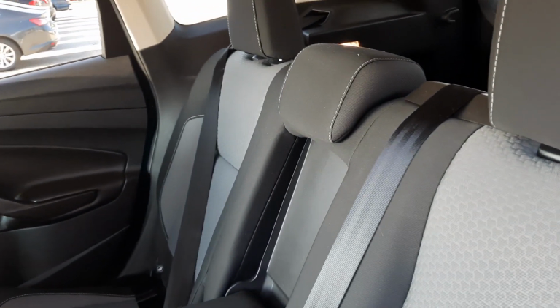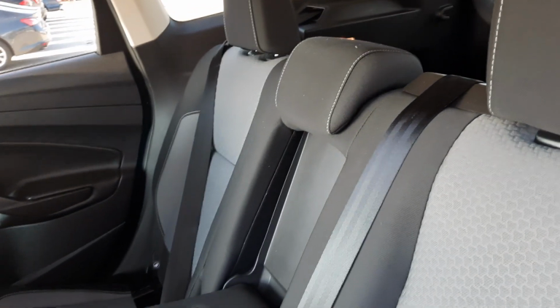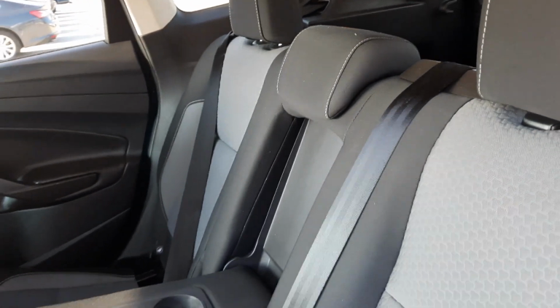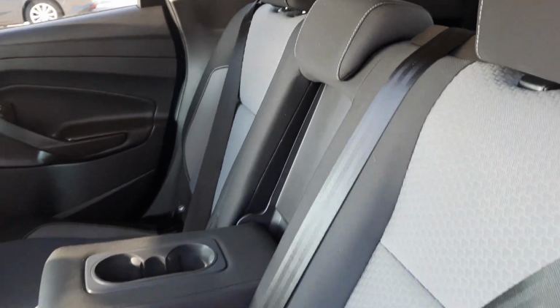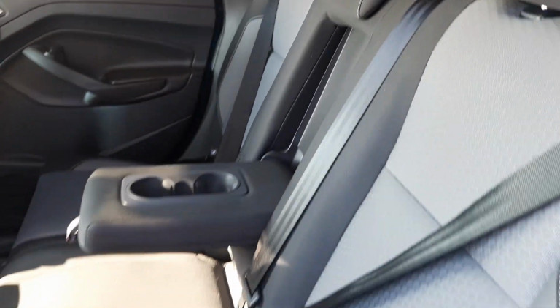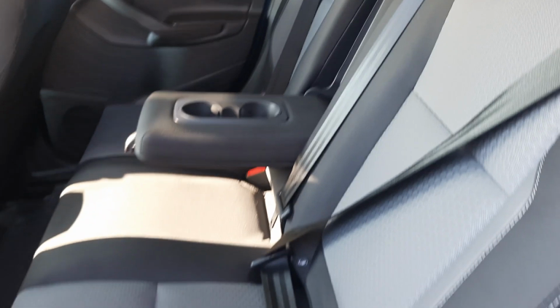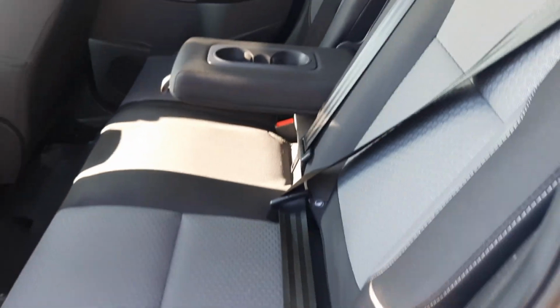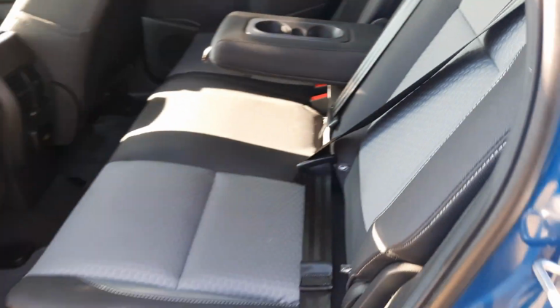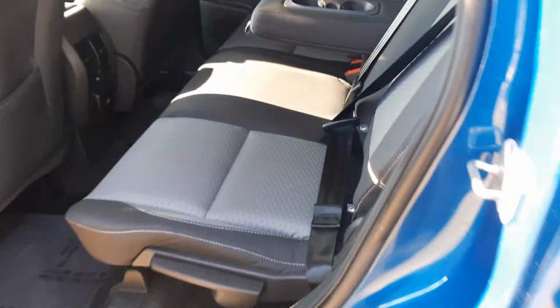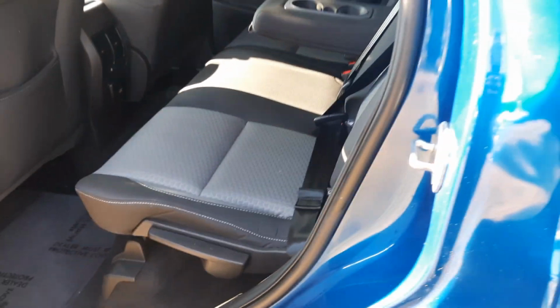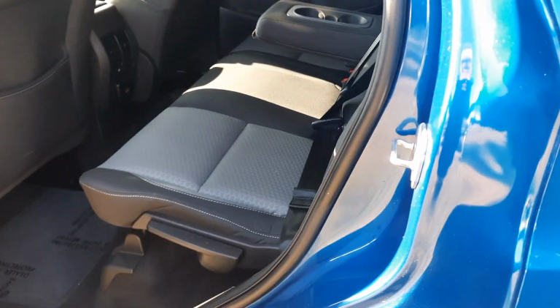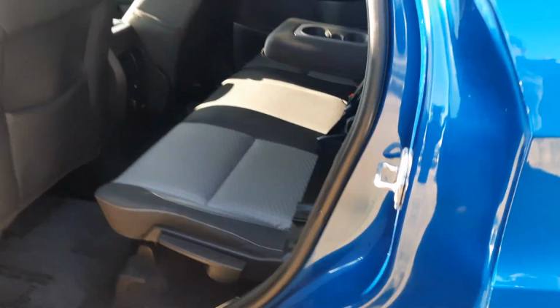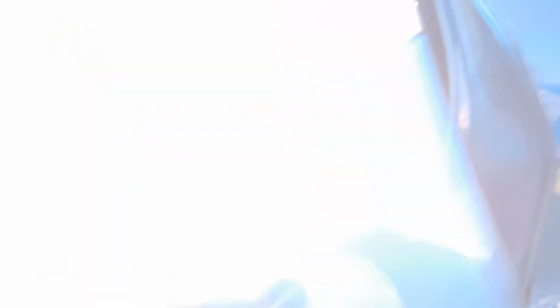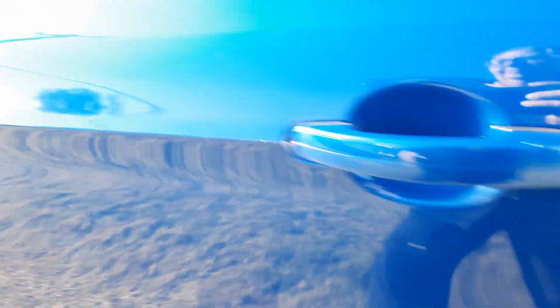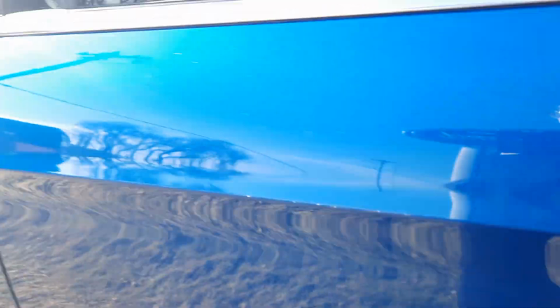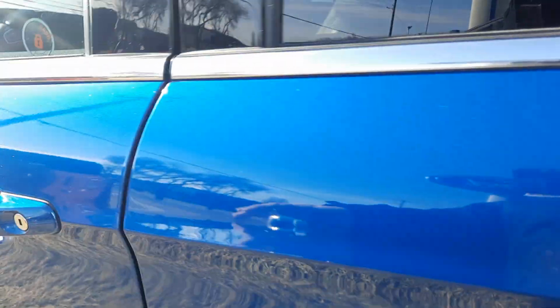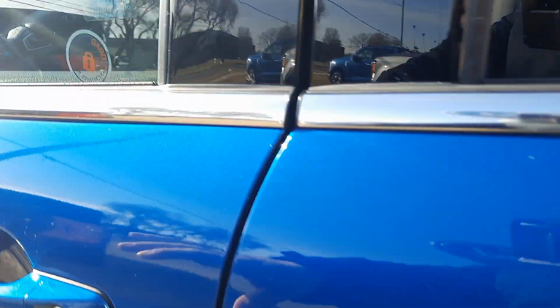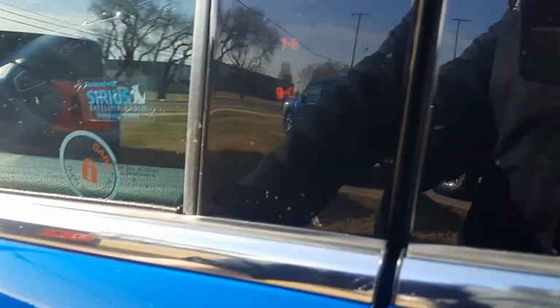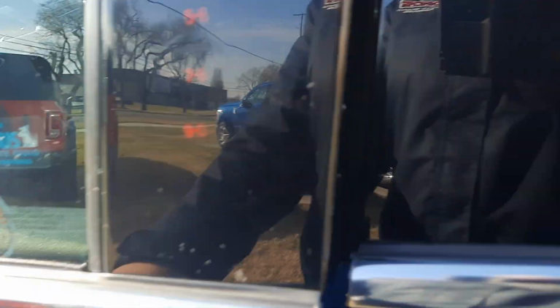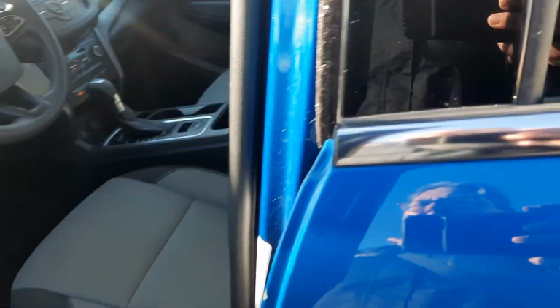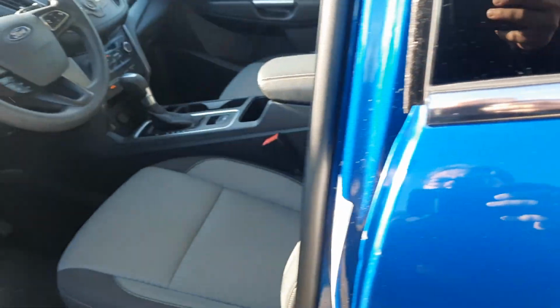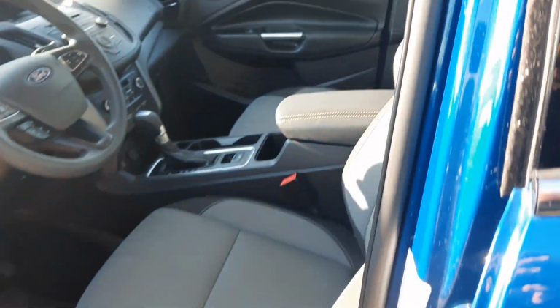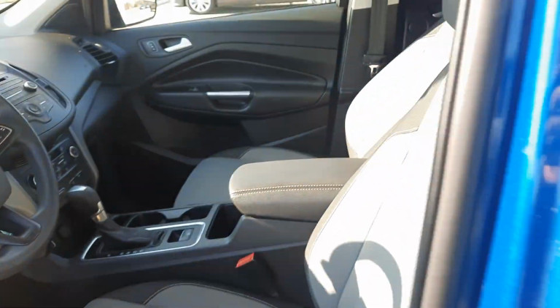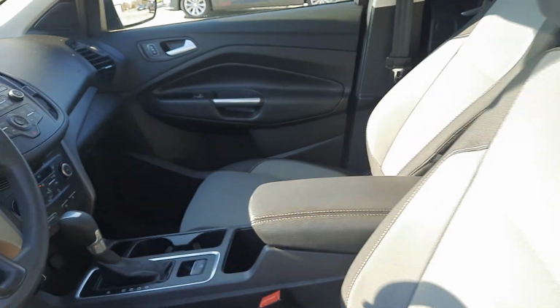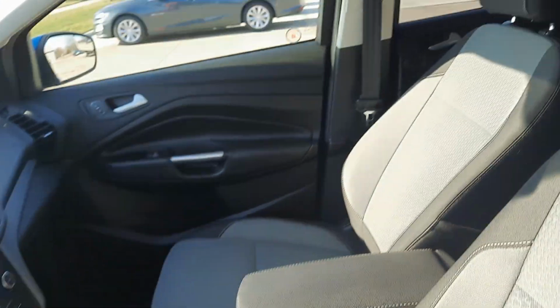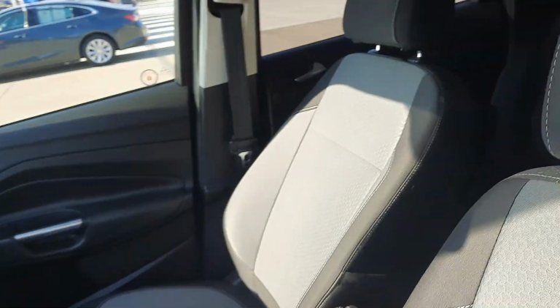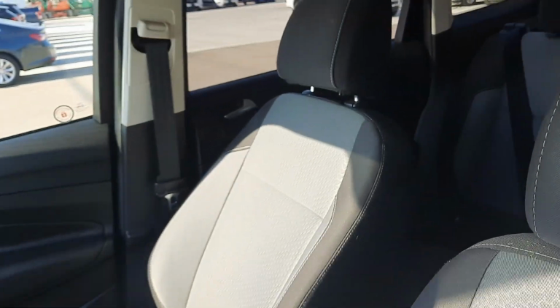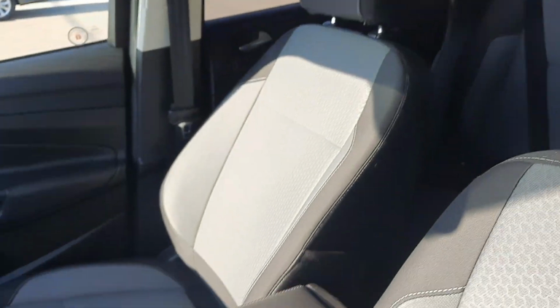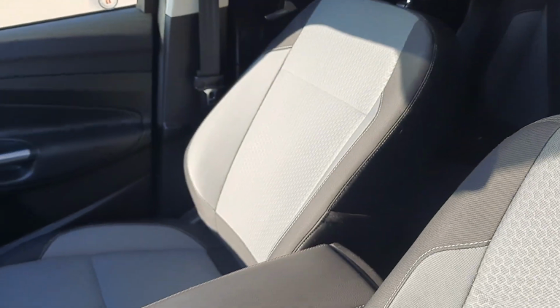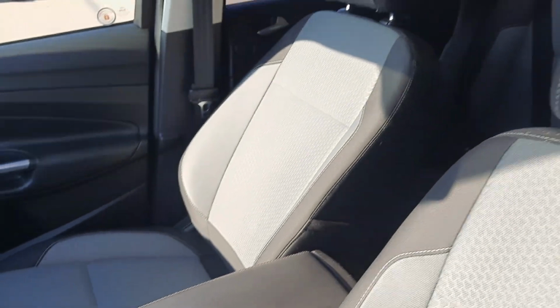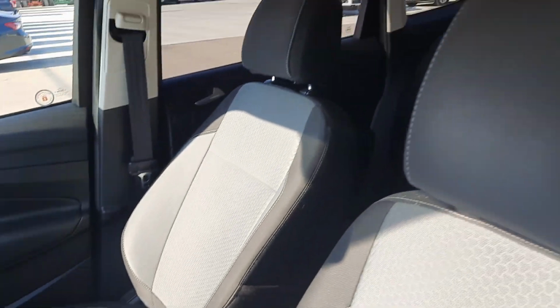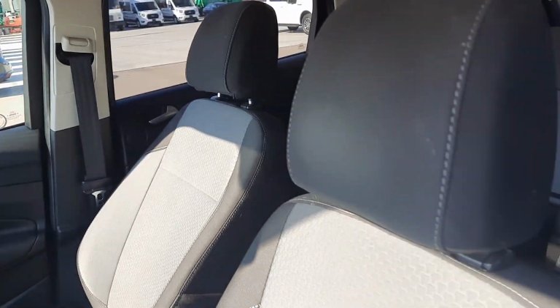Back seats are in good shape. Front seats look good.